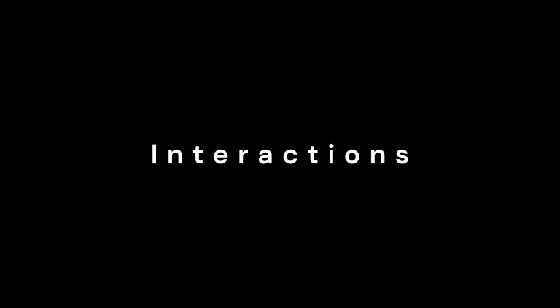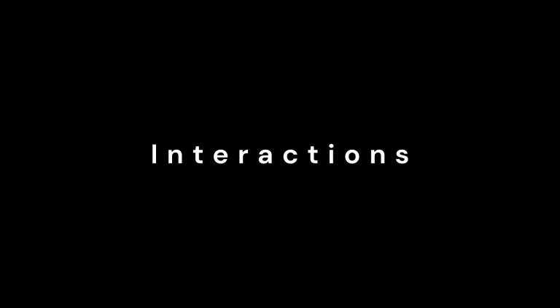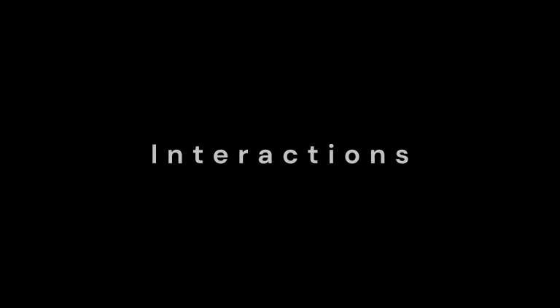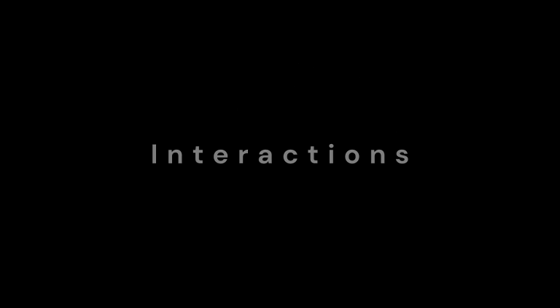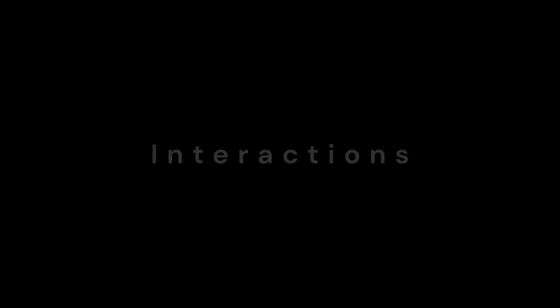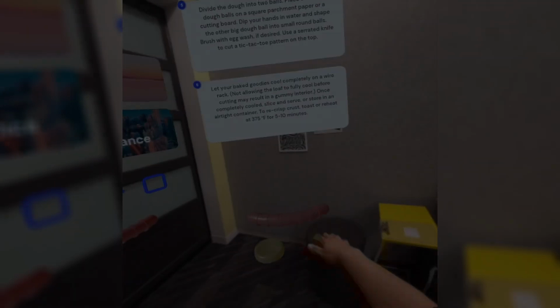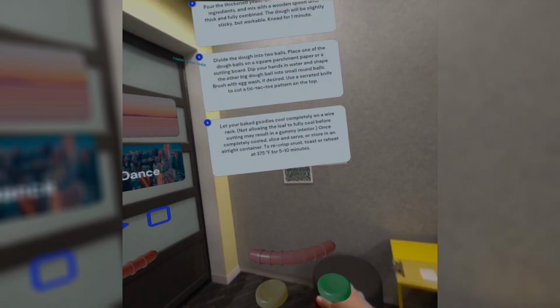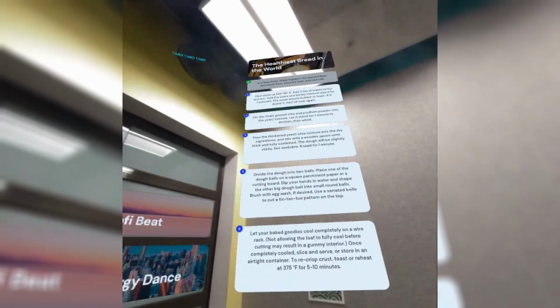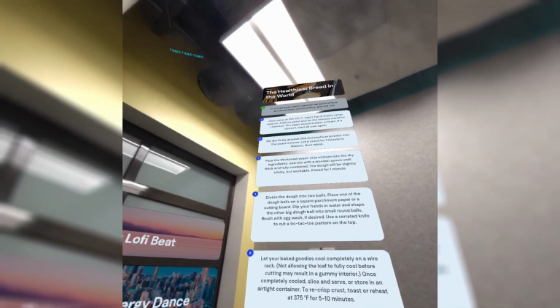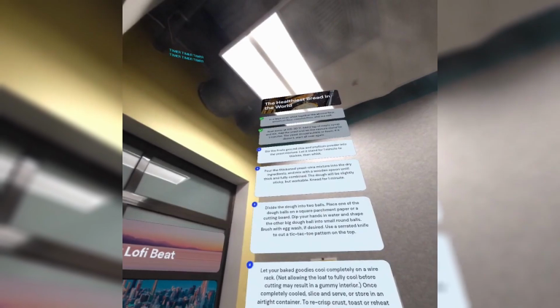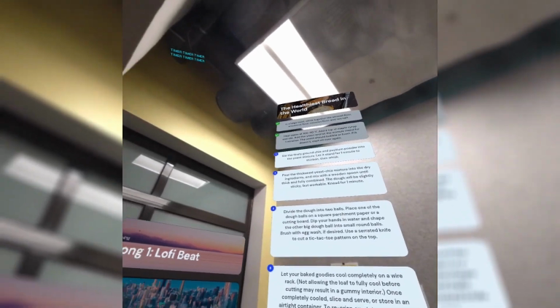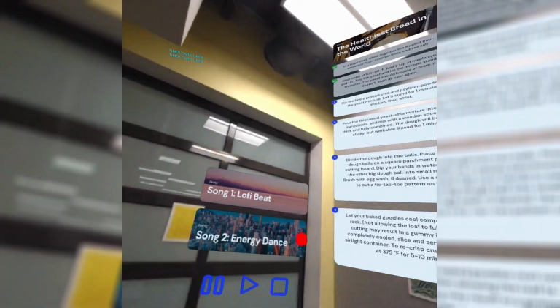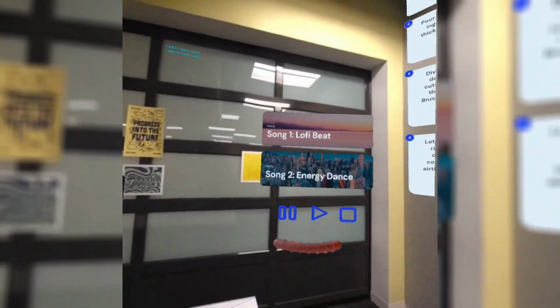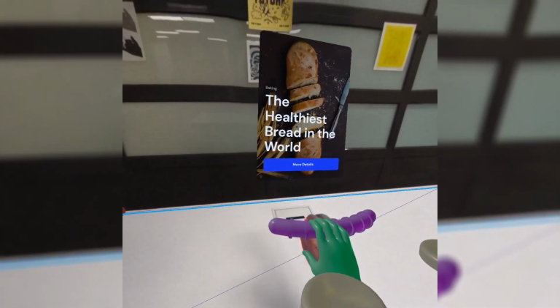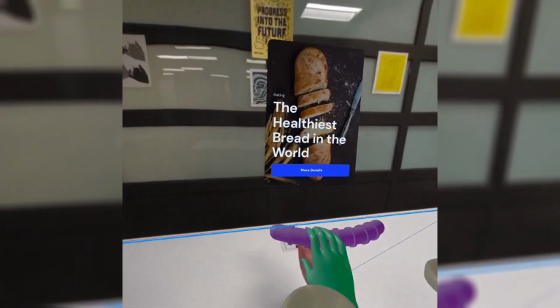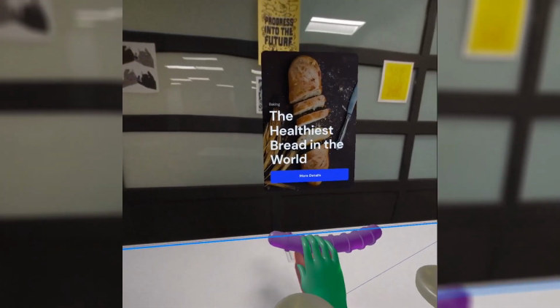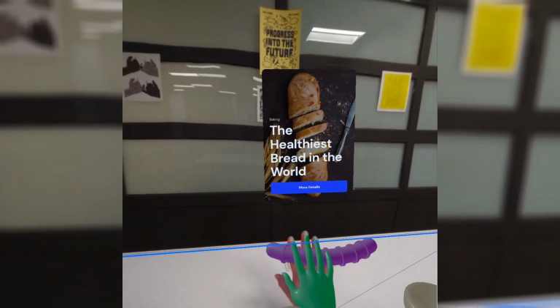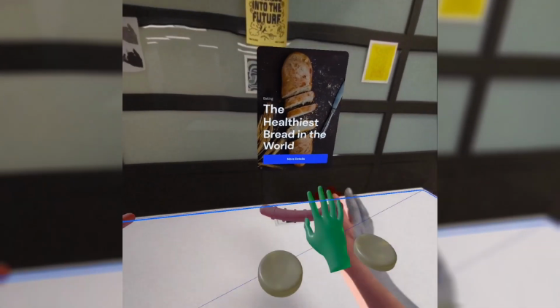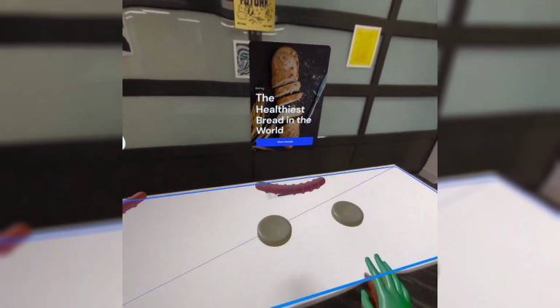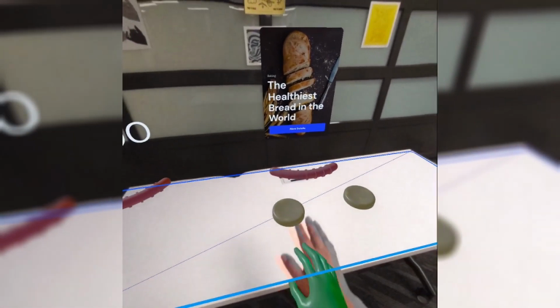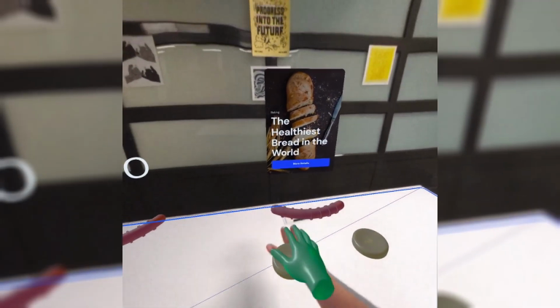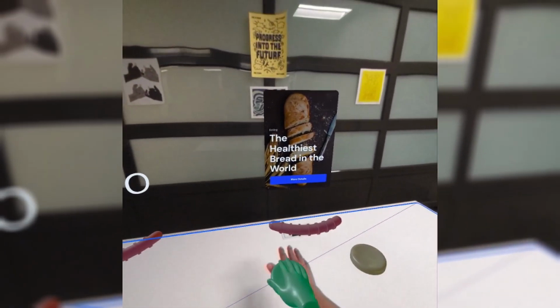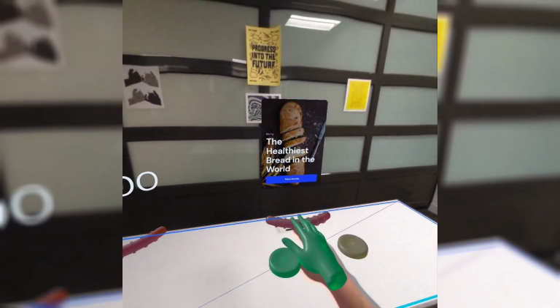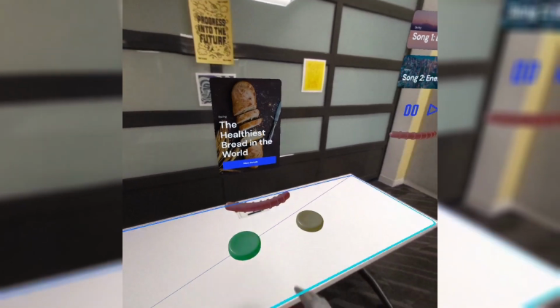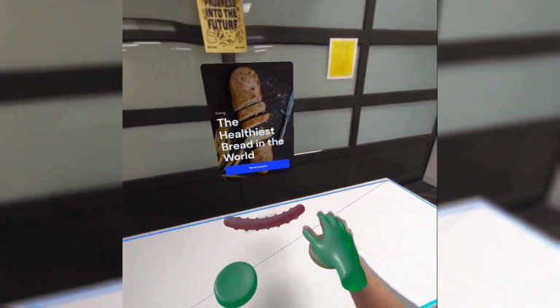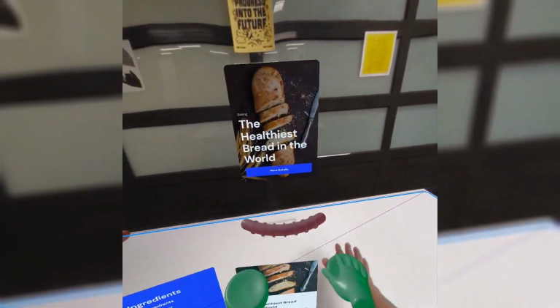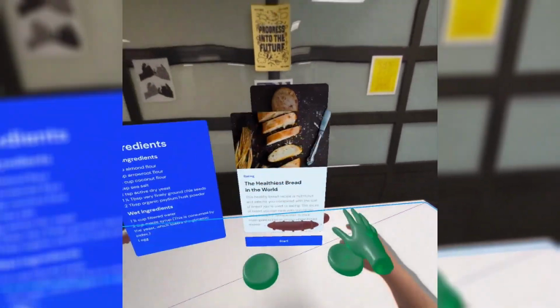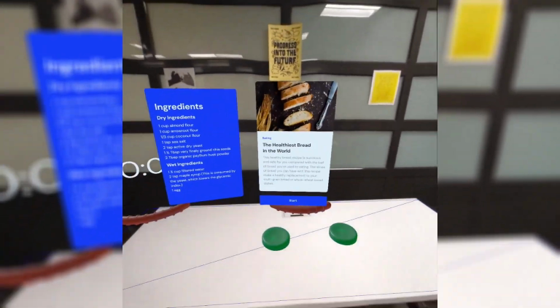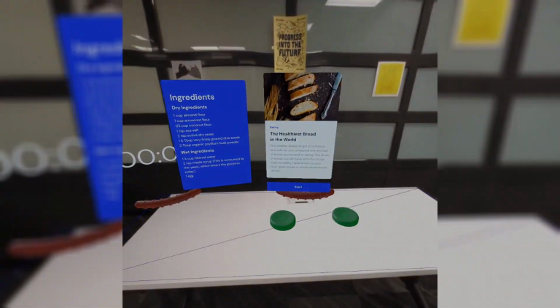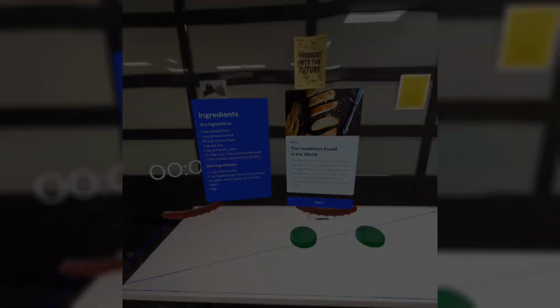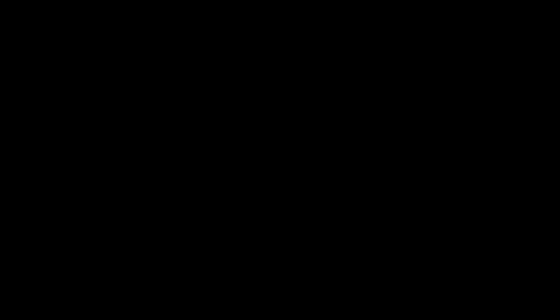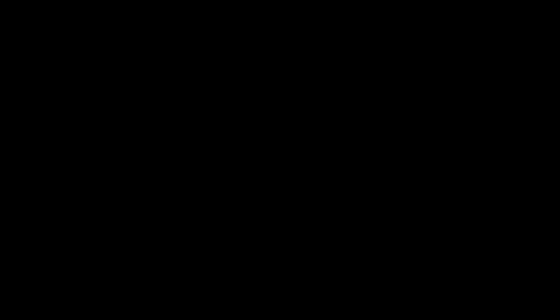Another Recipe Lens feature is interaction gestures such as a thumbs up or thumbs down, allowing you to navigate menus and progress through recipes effortlessly — no more losing track of what step you are on in the recipe.